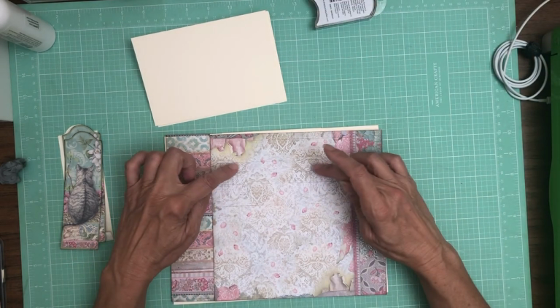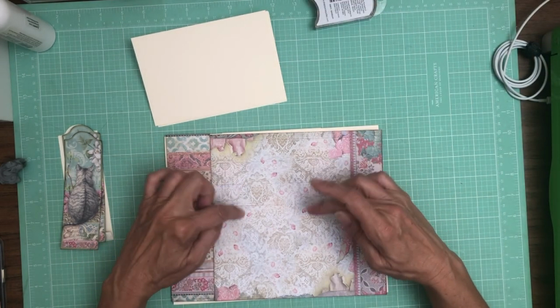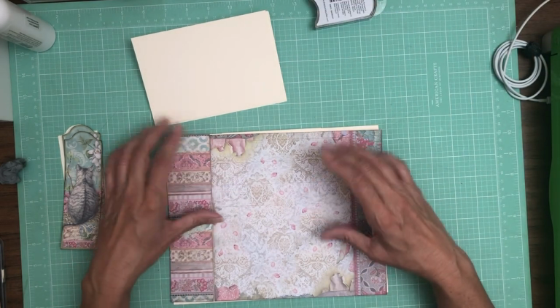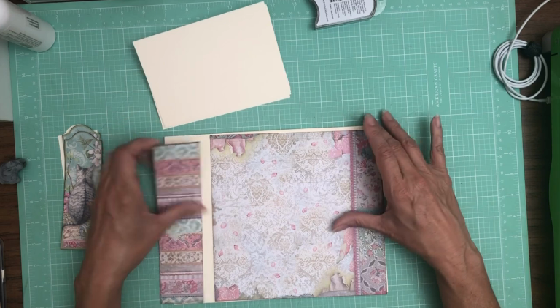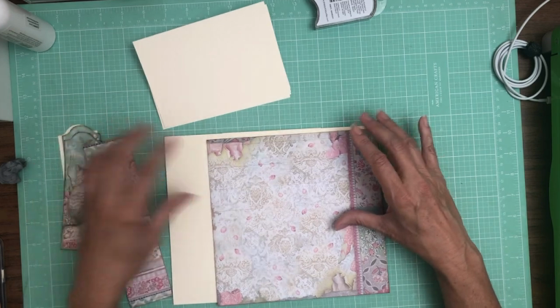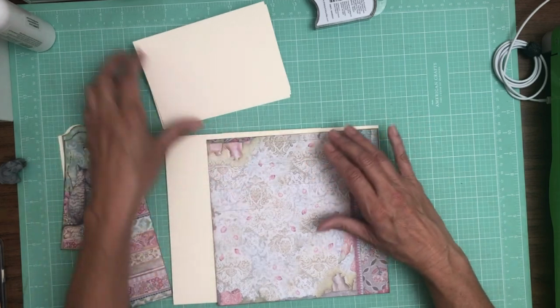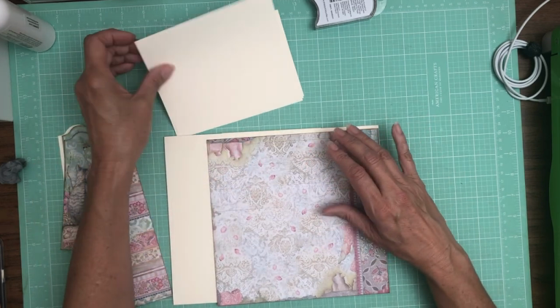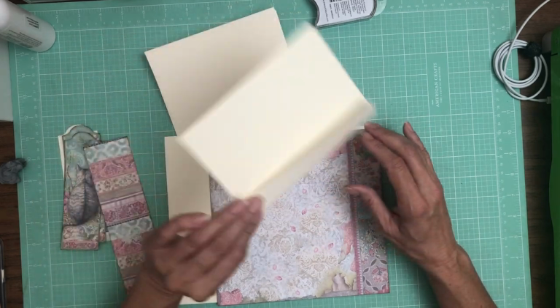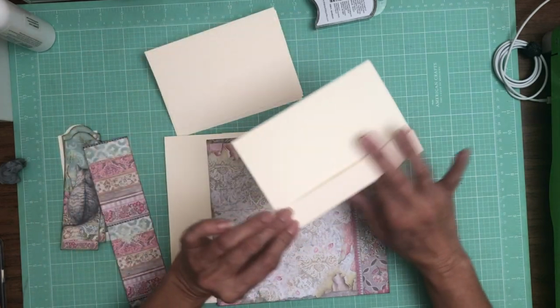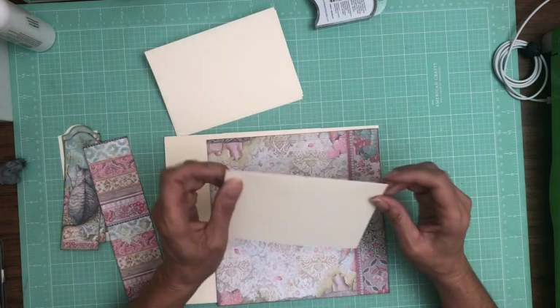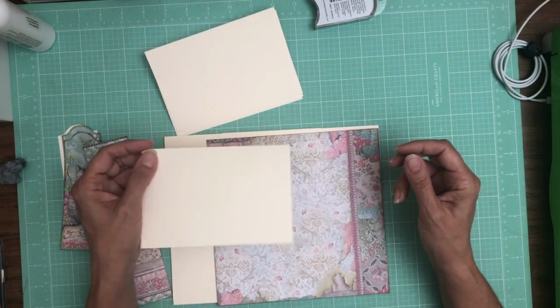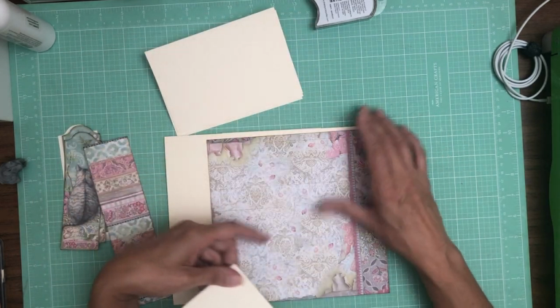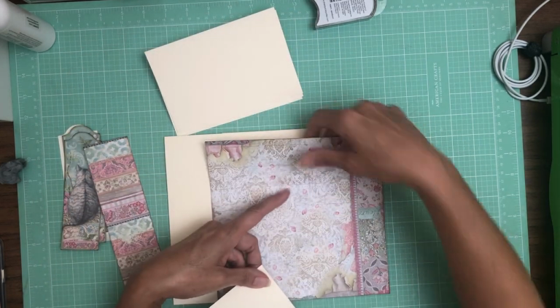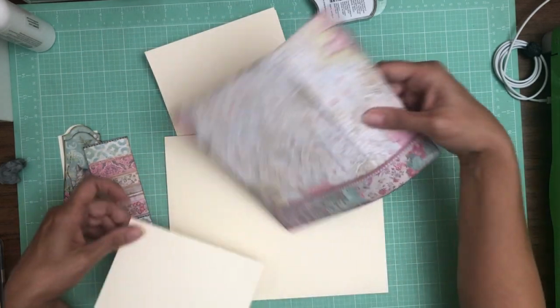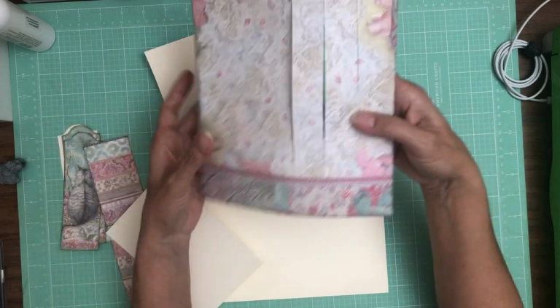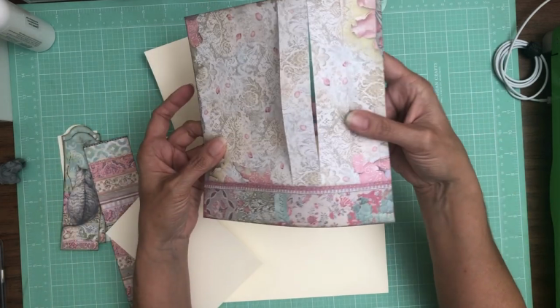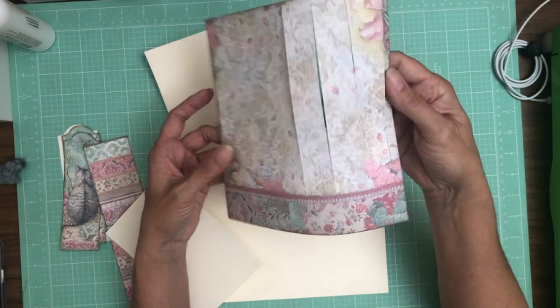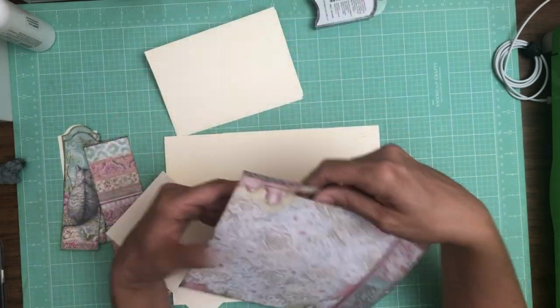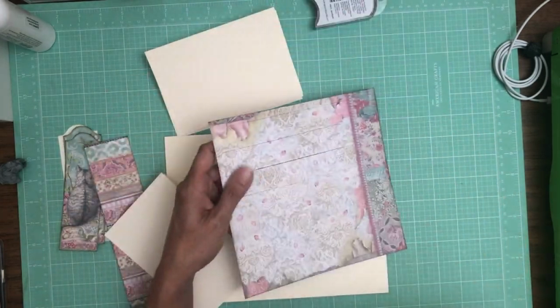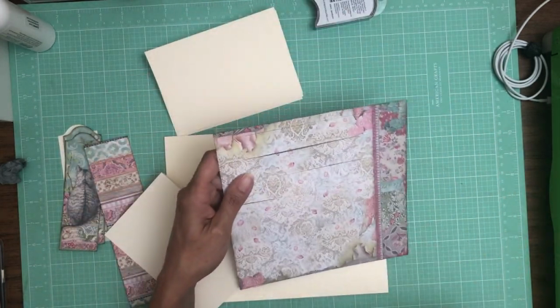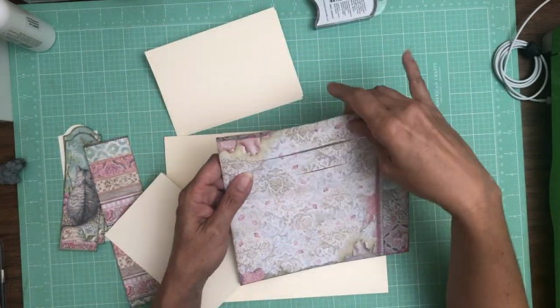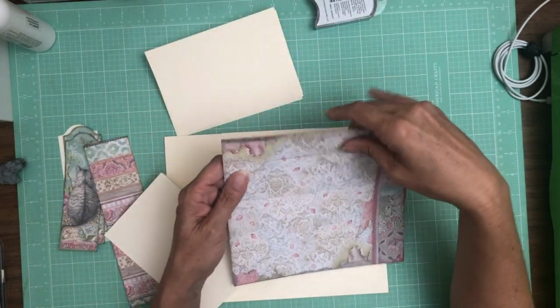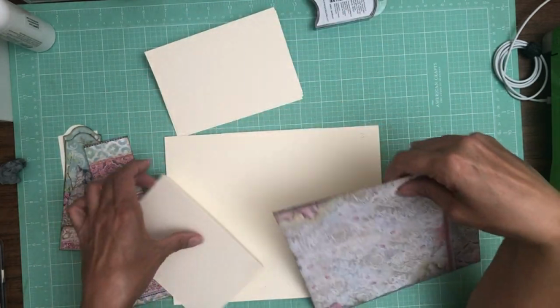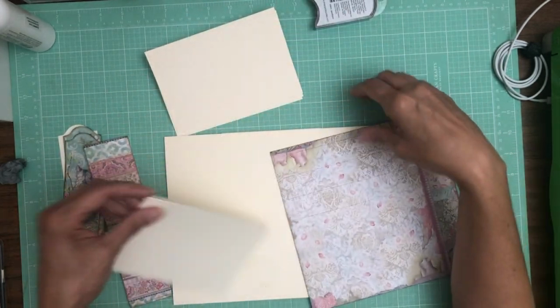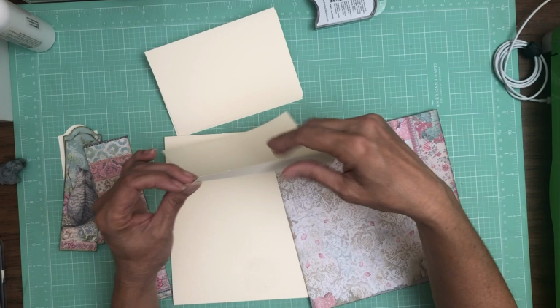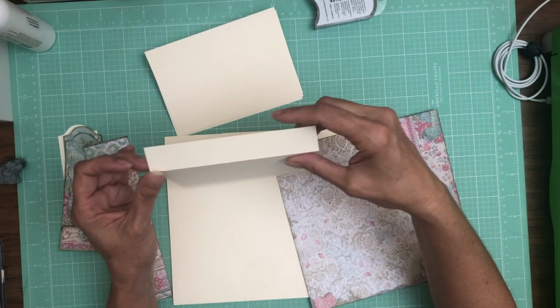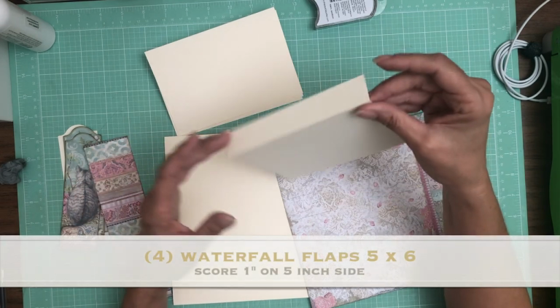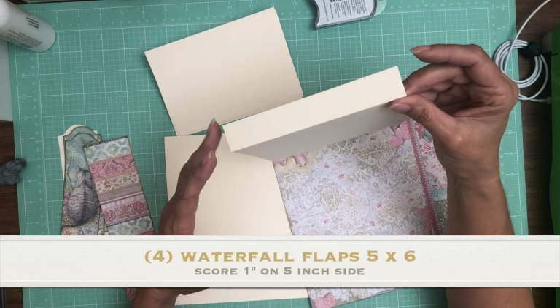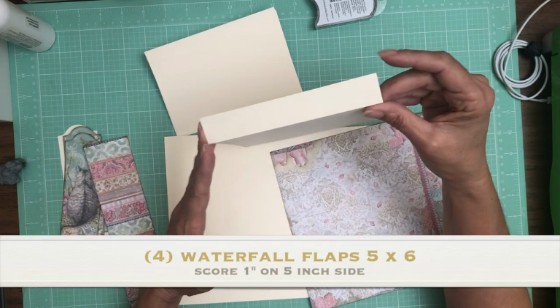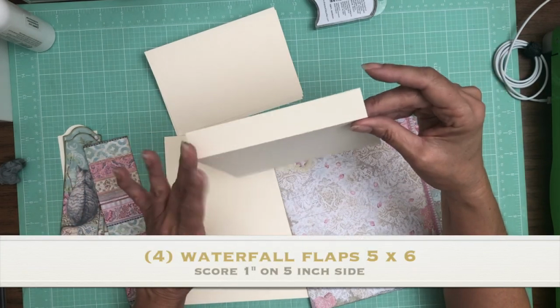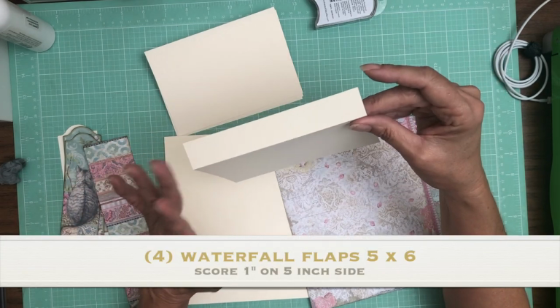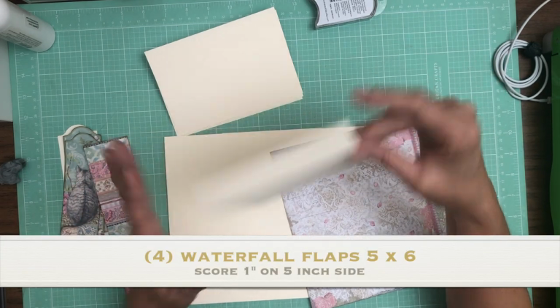I put slits into this paper so instead of having the hinge exposed I'm gonna tuck it inside these slits, and I'm gonna tell you how I did that in just a second. And I did something a little different — typically I have a half inch hinge but these are one inch.